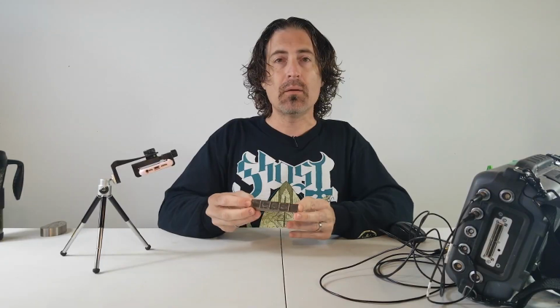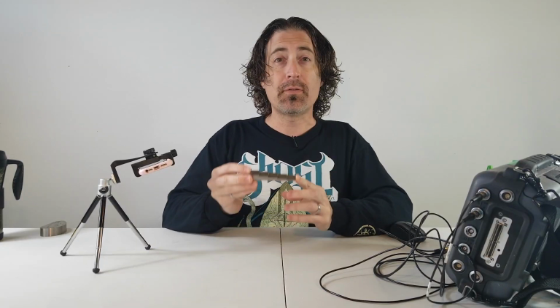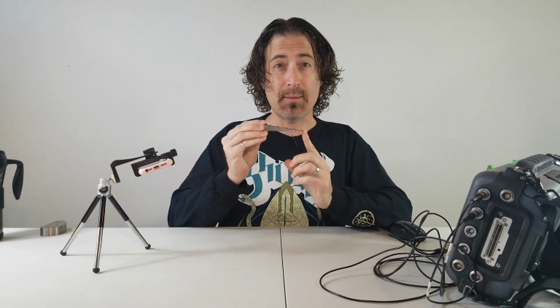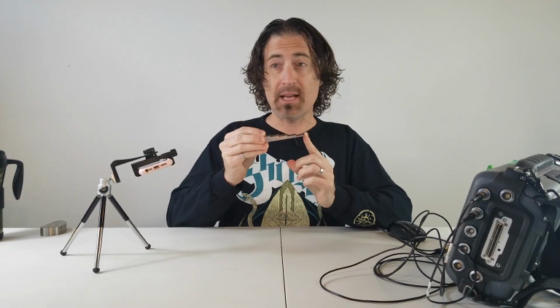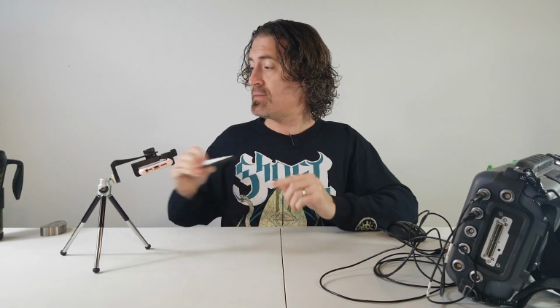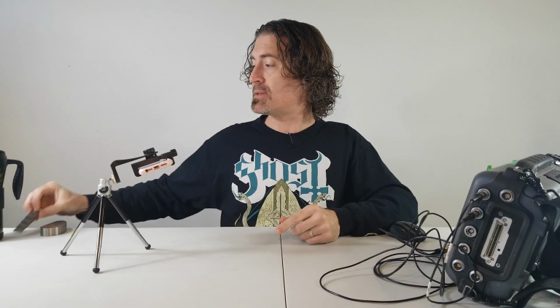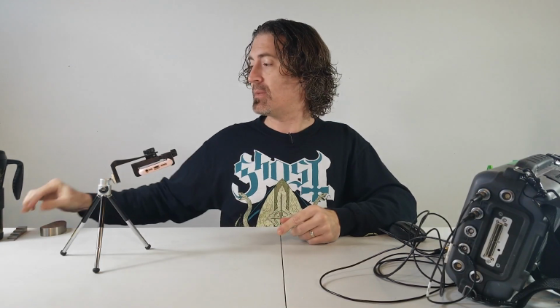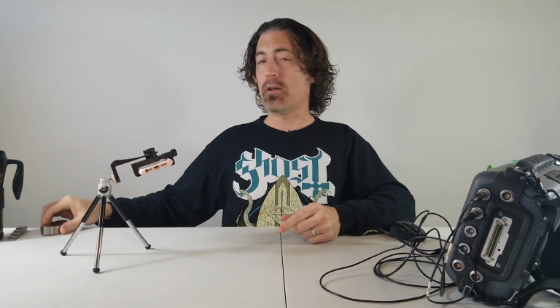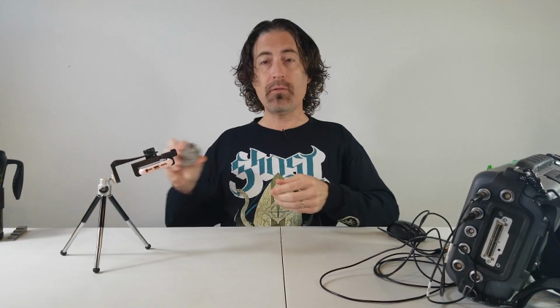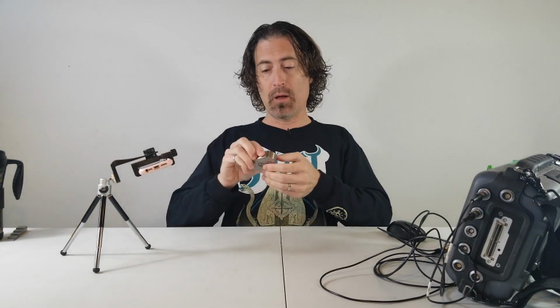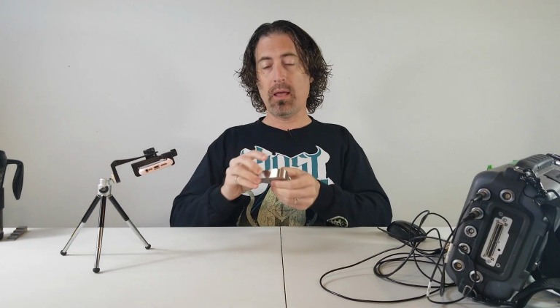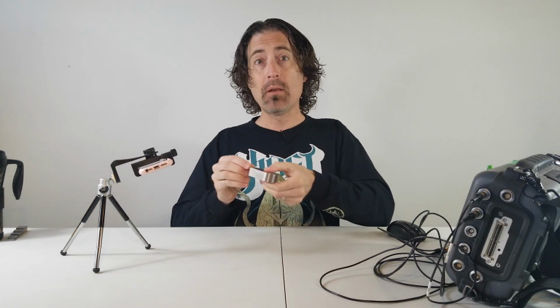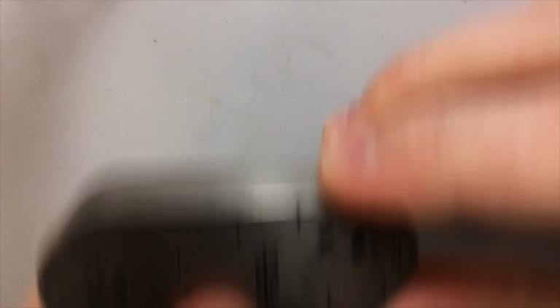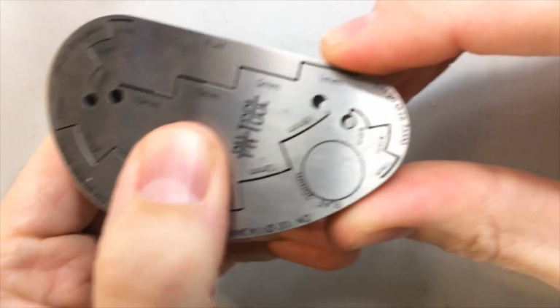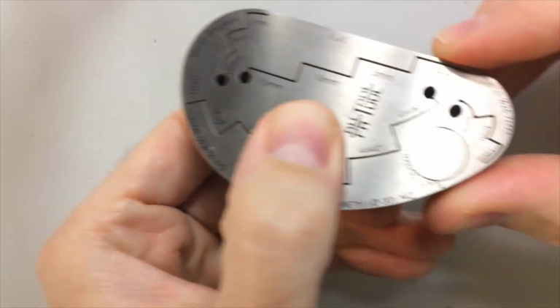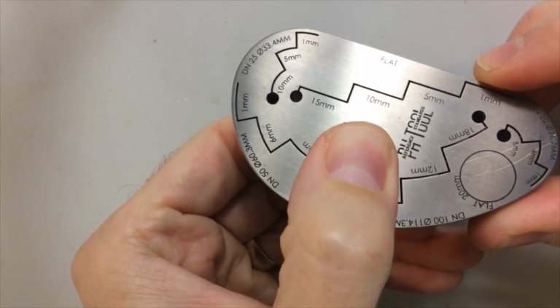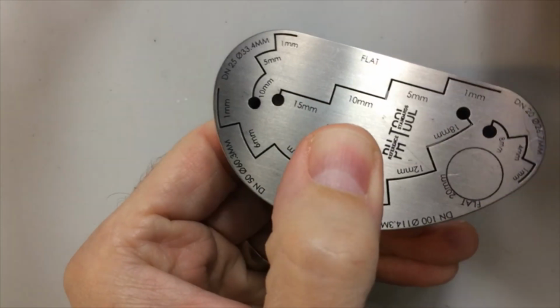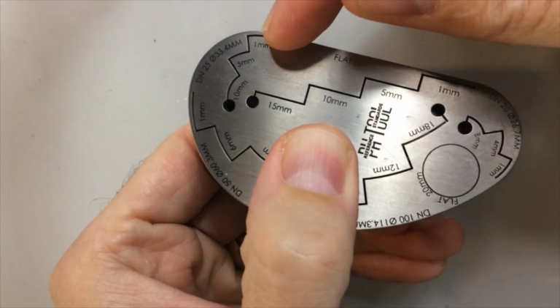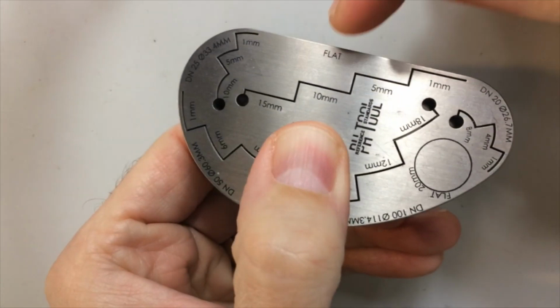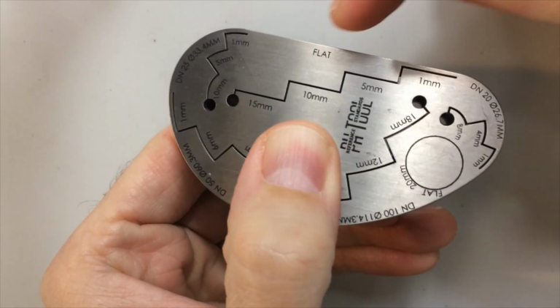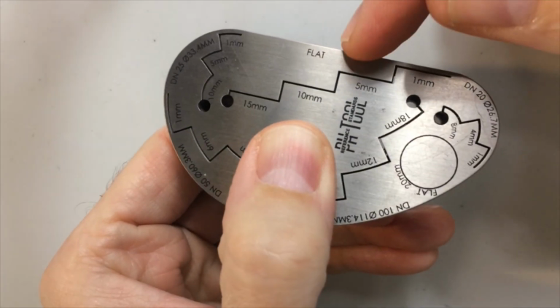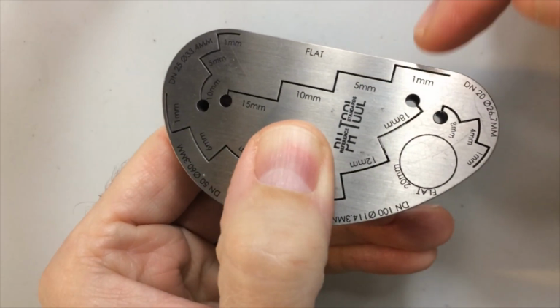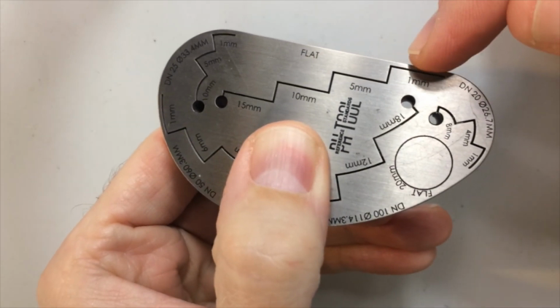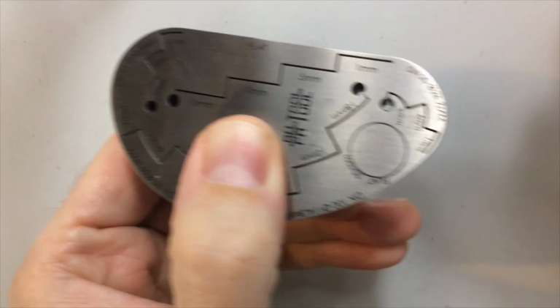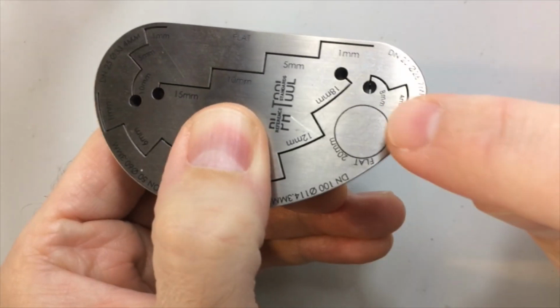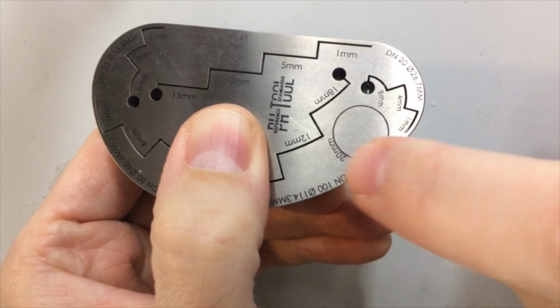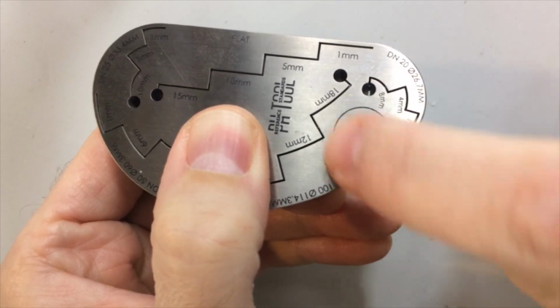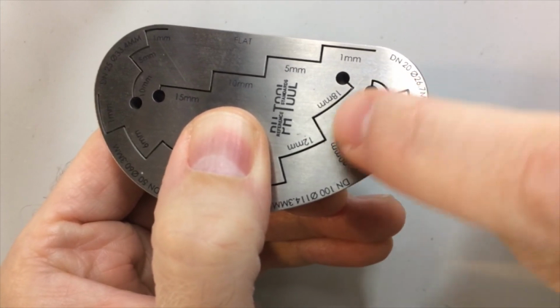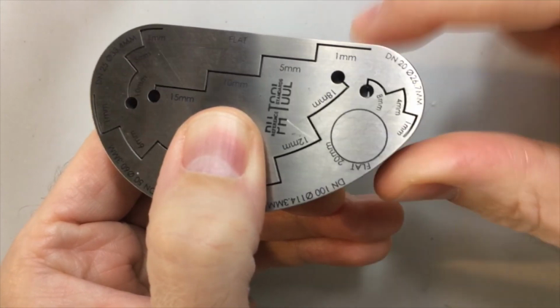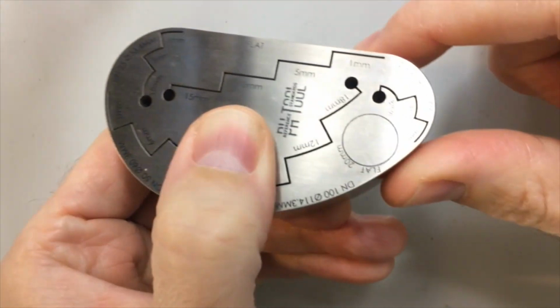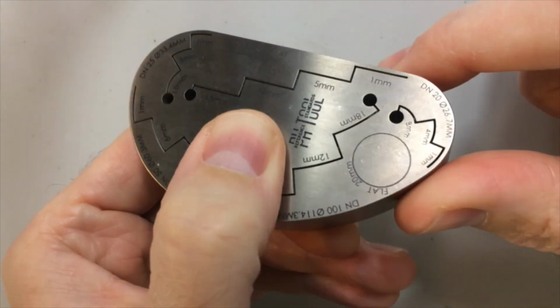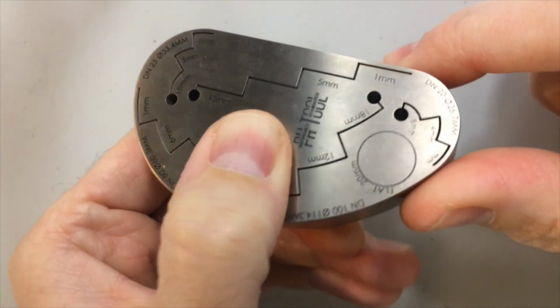Most flat step wedges have five steps. On the ERVD block it may look as though there are only four steps available on the flat step wedge. However, there's an extra area over here which serves as the fifth step.